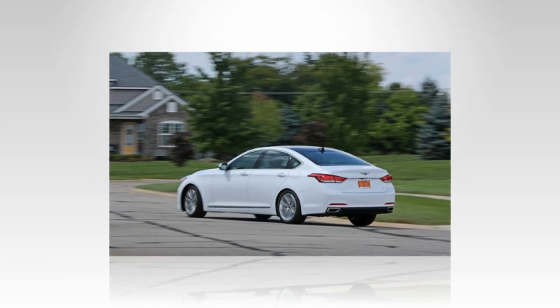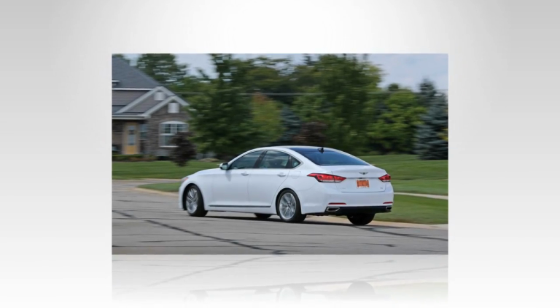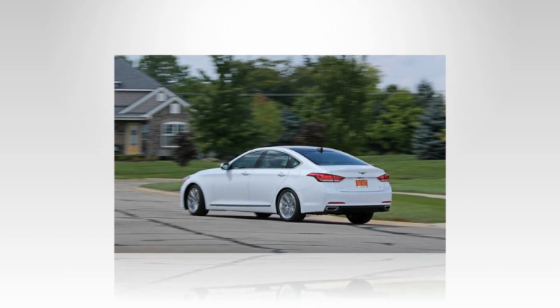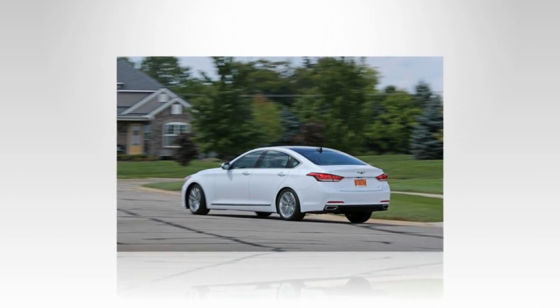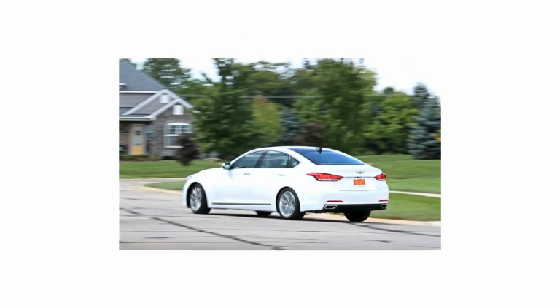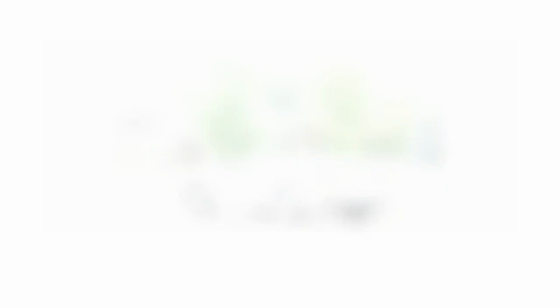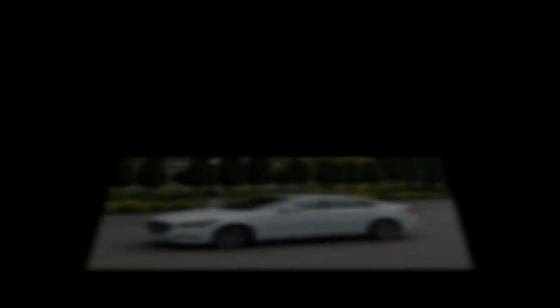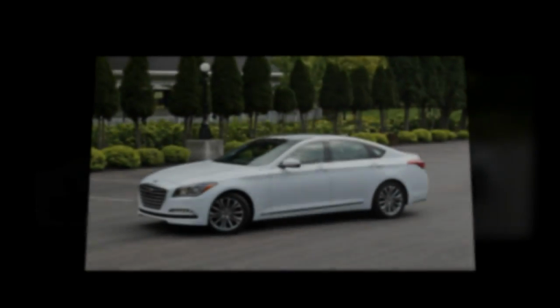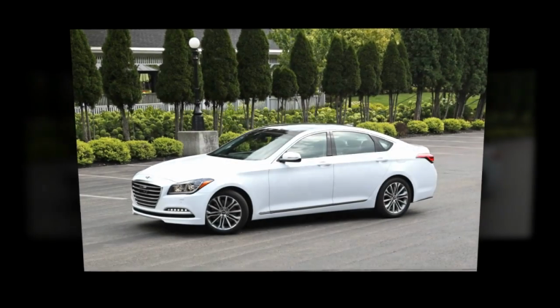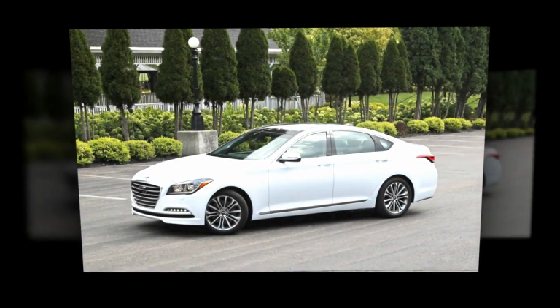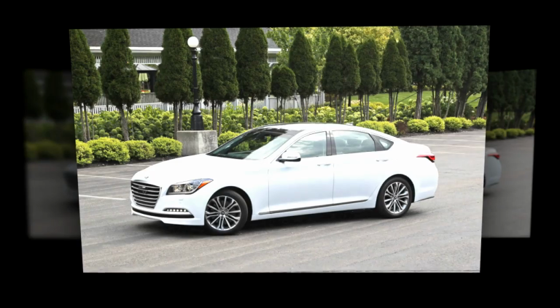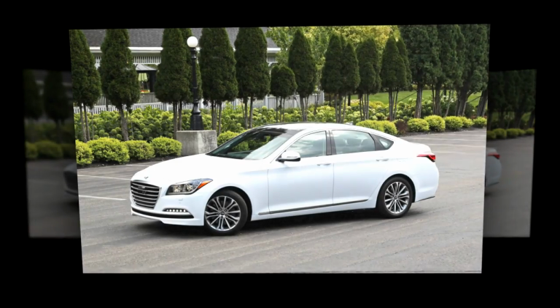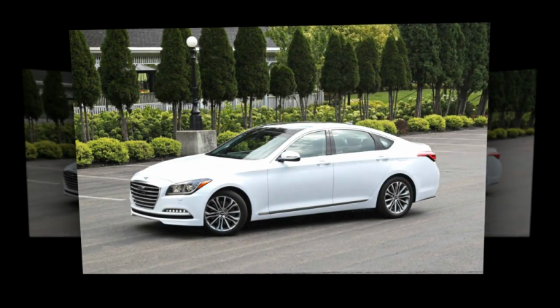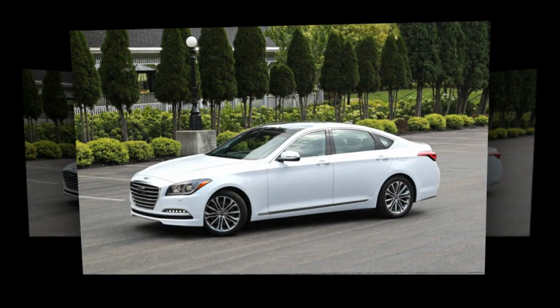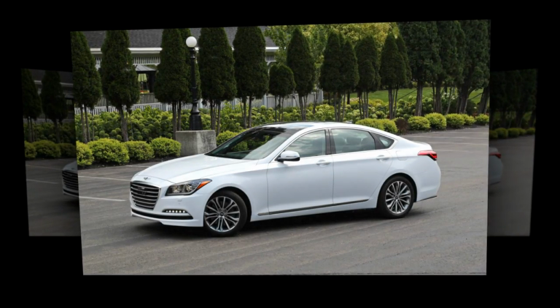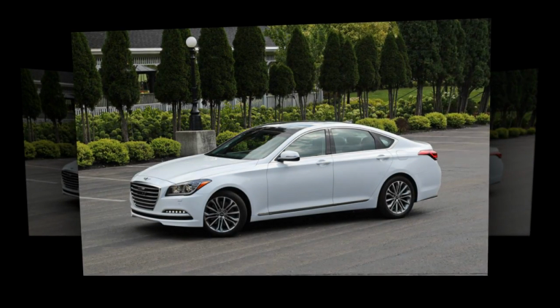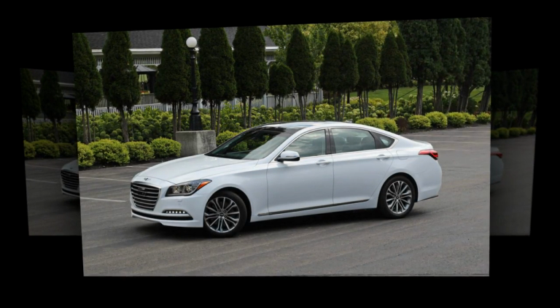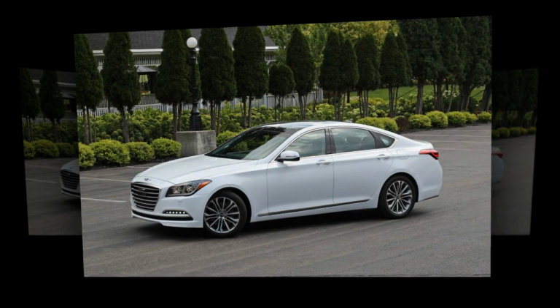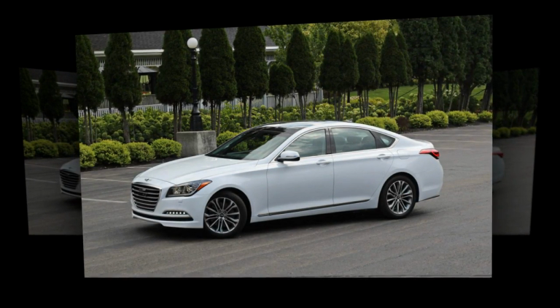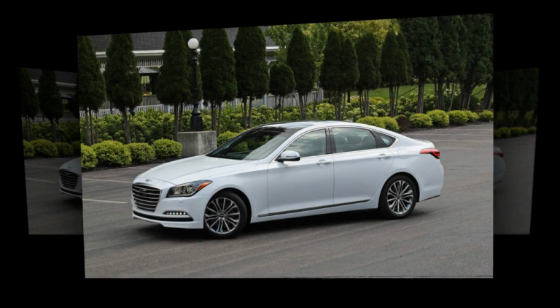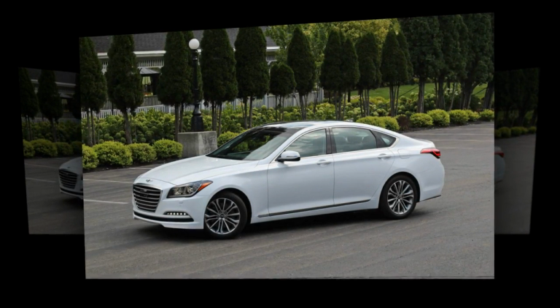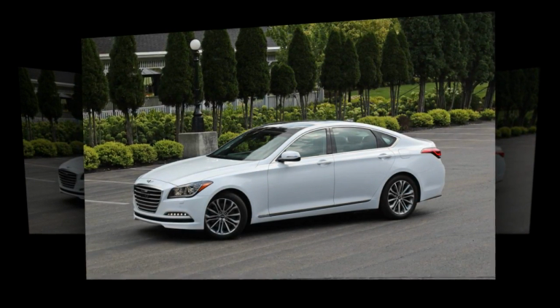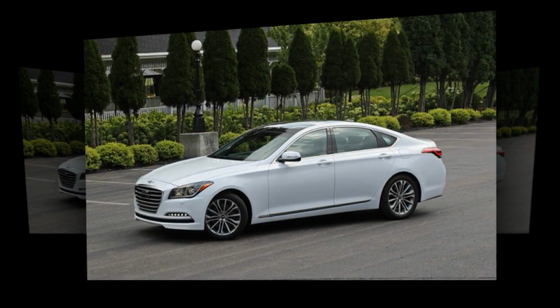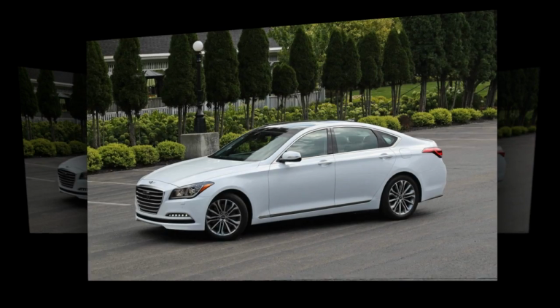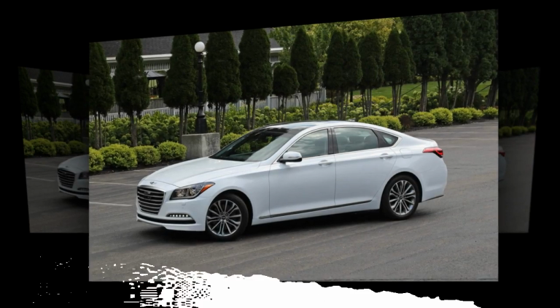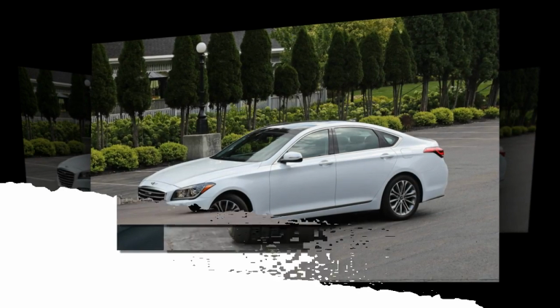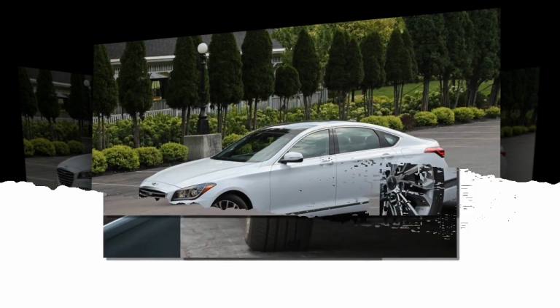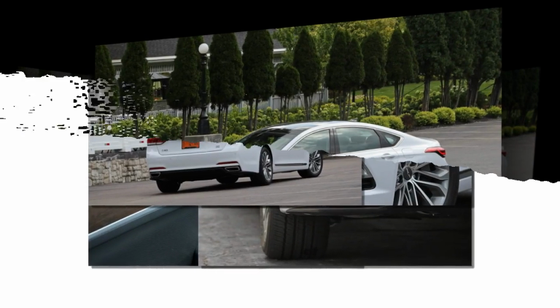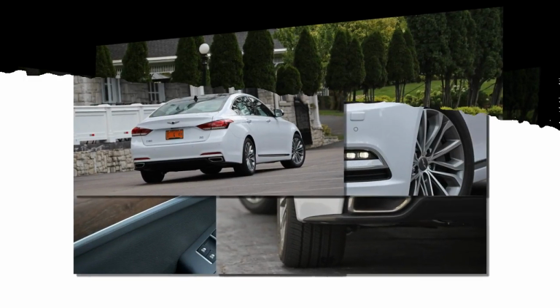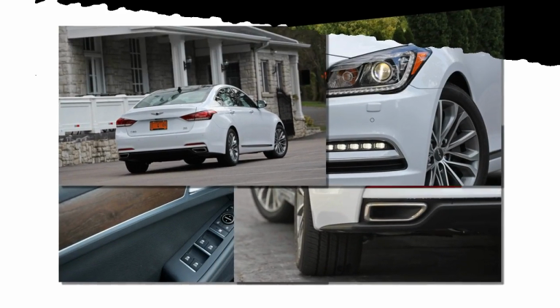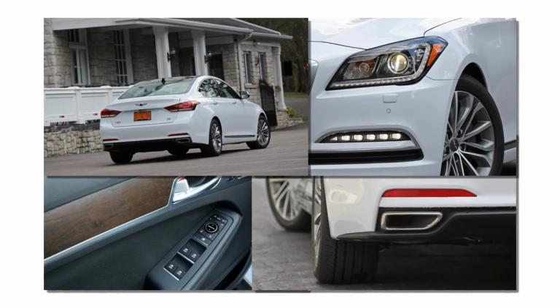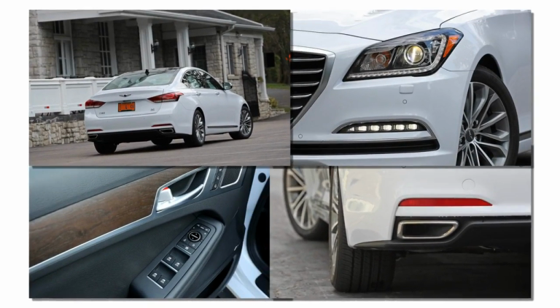Huge rear doors usher two or three passengers aboard in back. Outboard positions verge on limo seats at the expense of the — hopefully occasional and/or small — middle occupant, who must ride on a high, hard cushion.